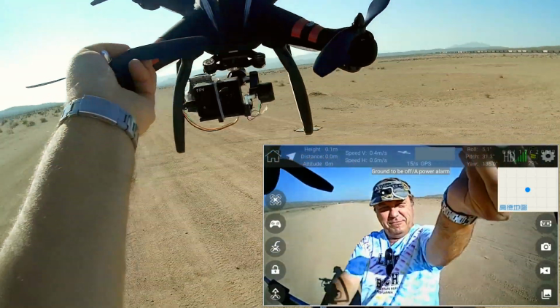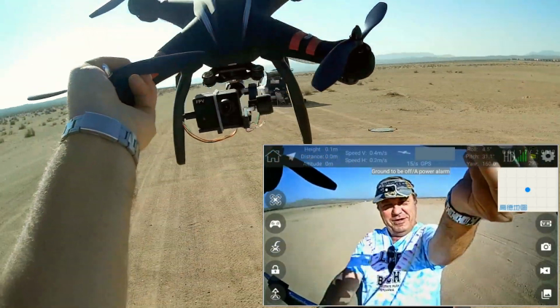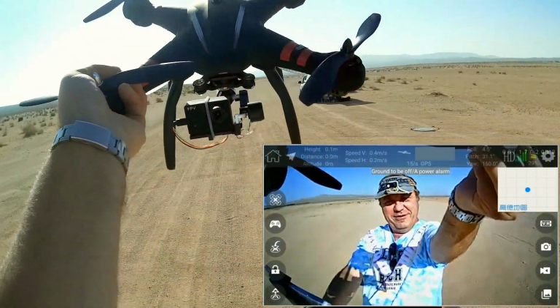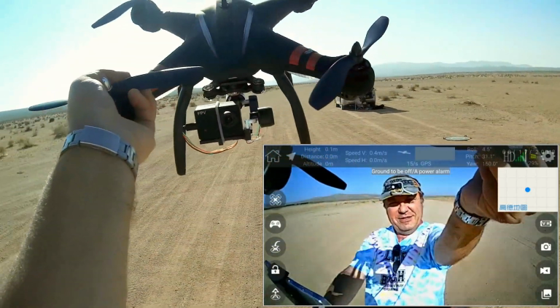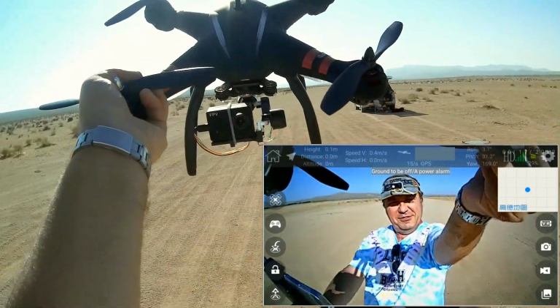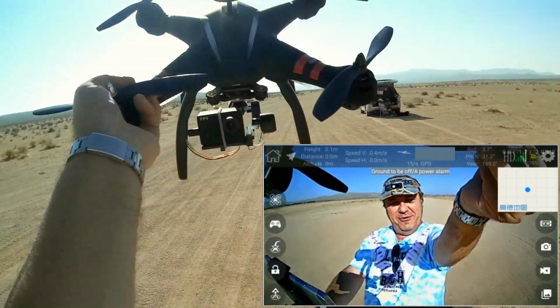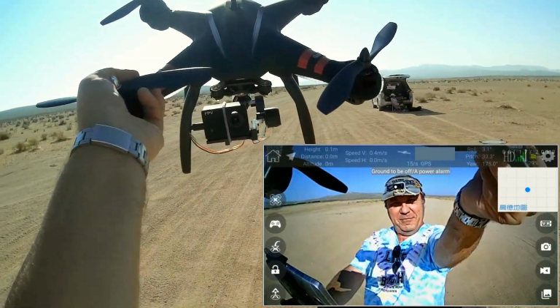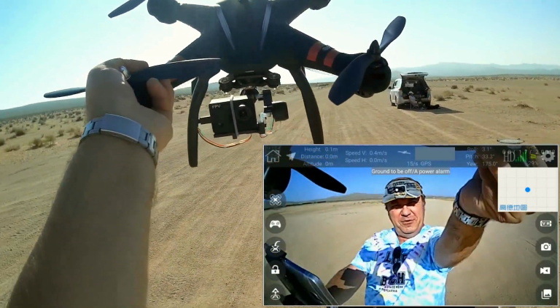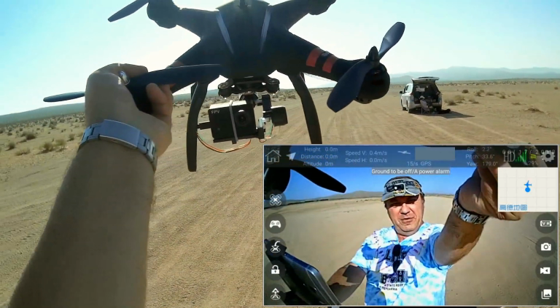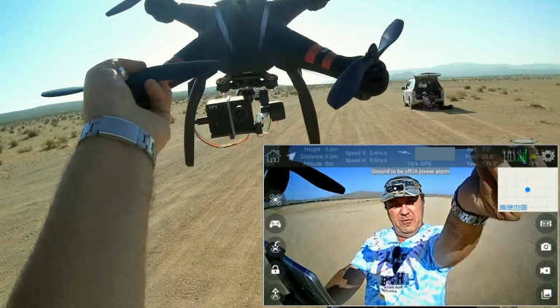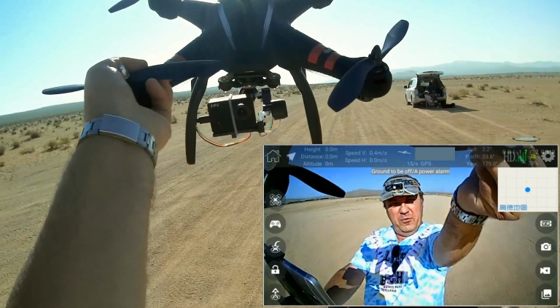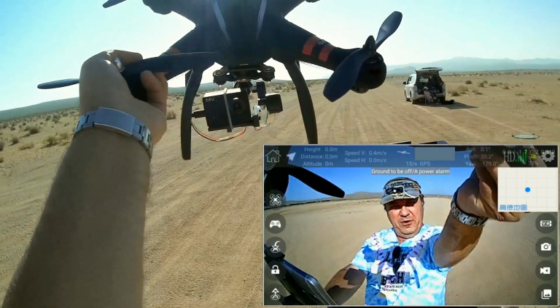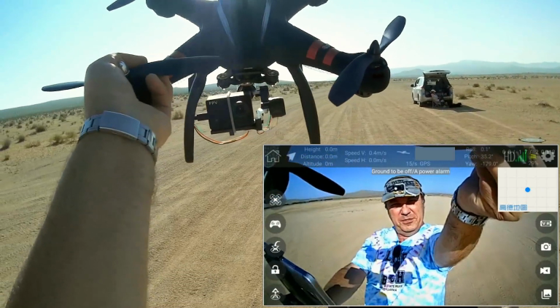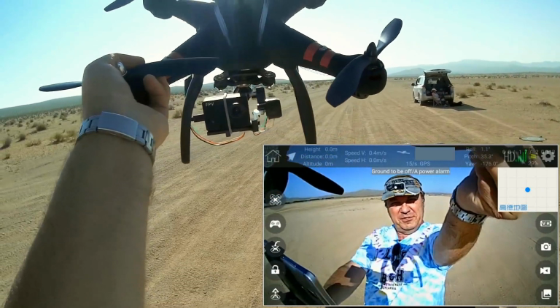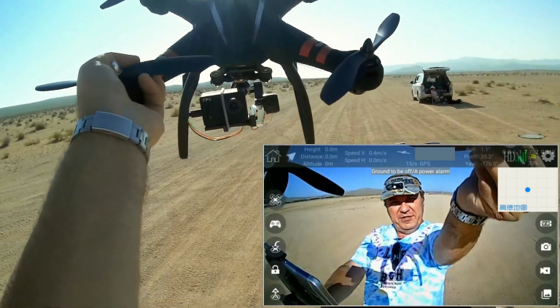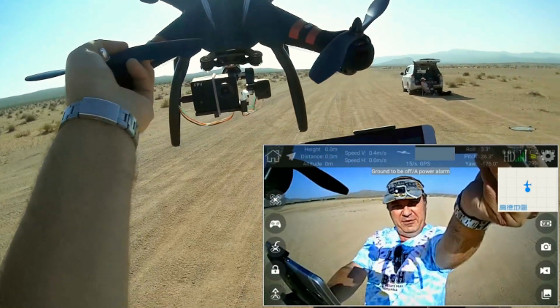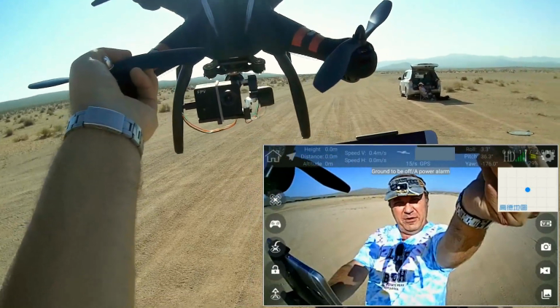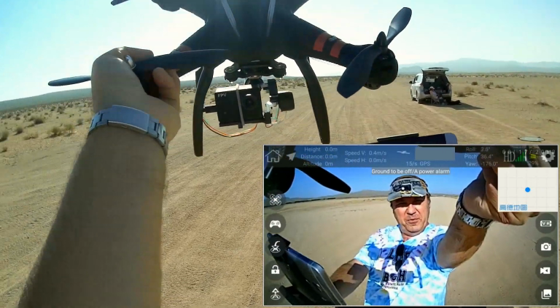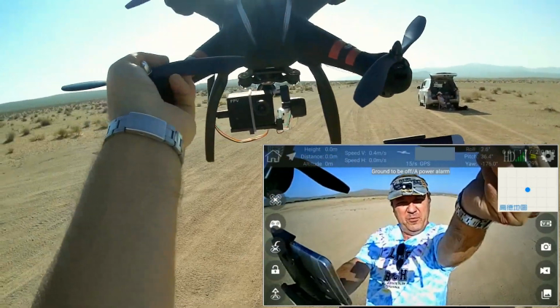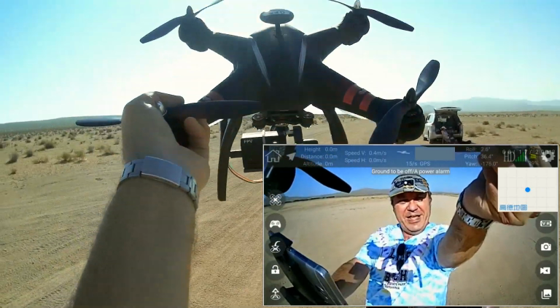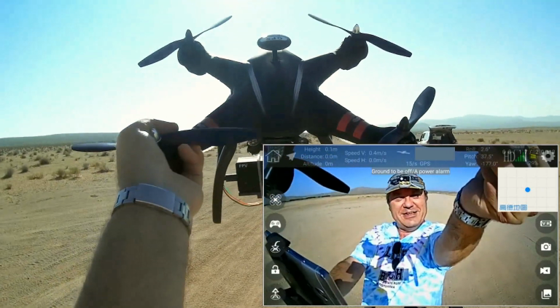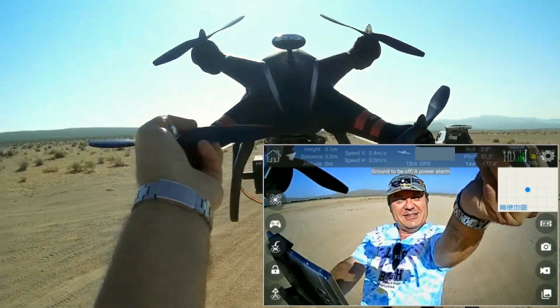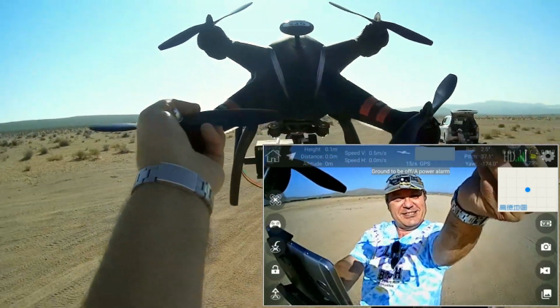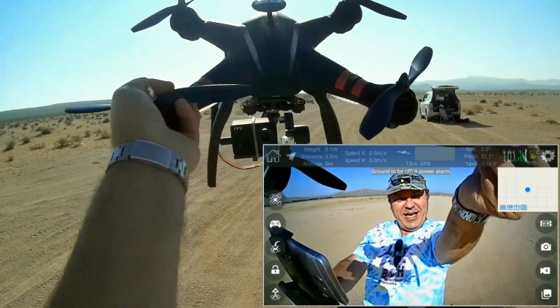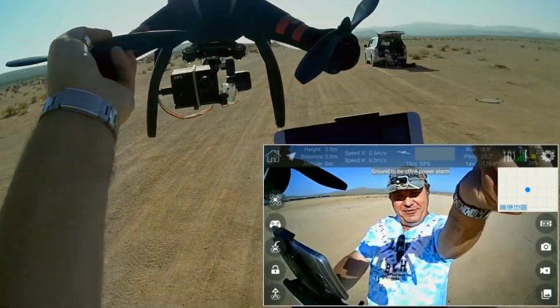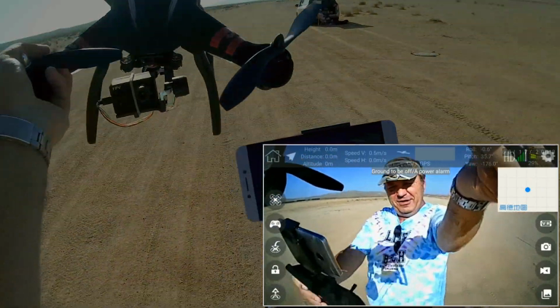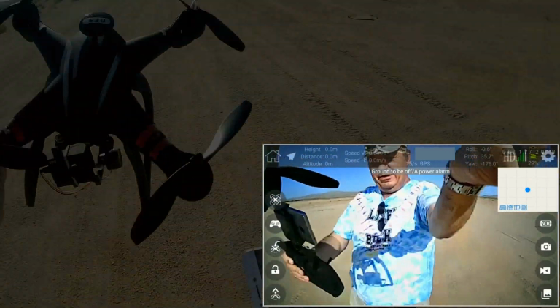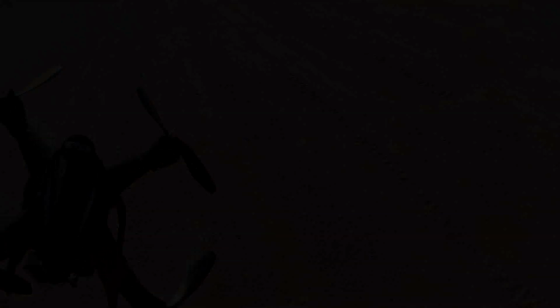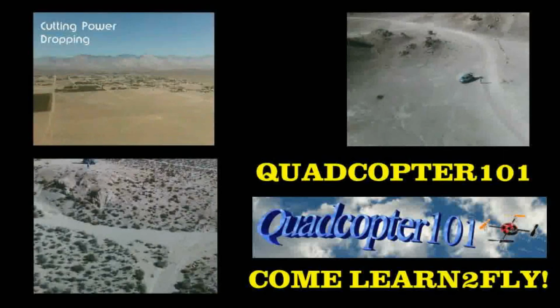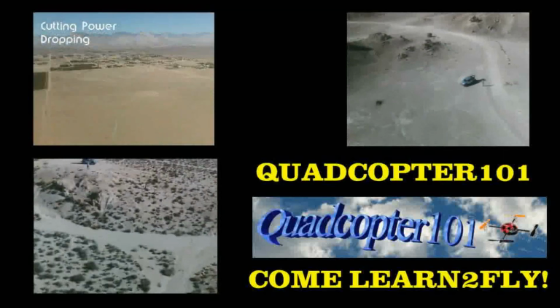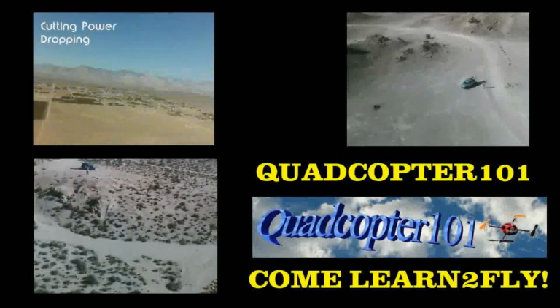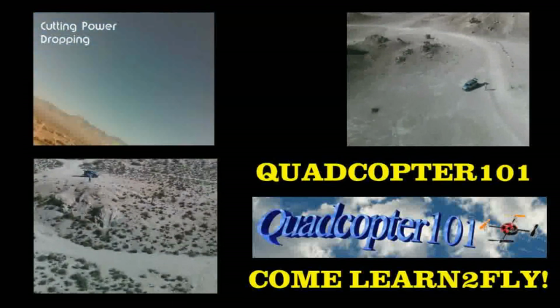This is QuadCopter101. I hope you enjoyed this flight today. QuadCopter101, signing out.